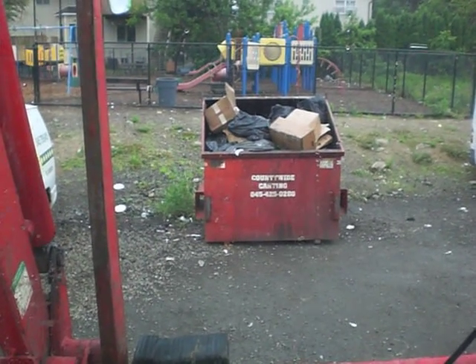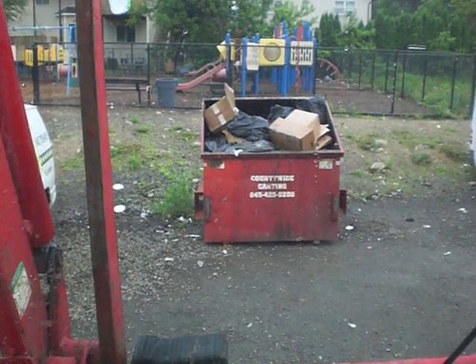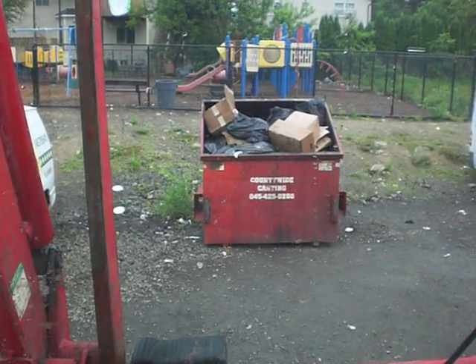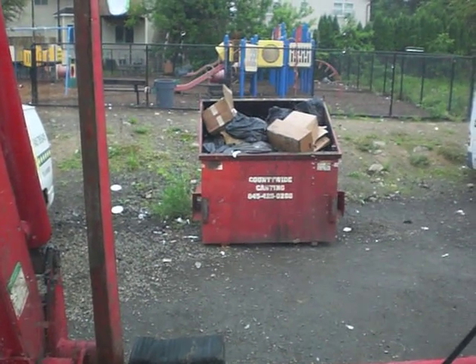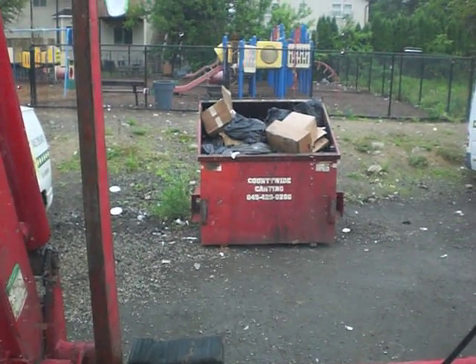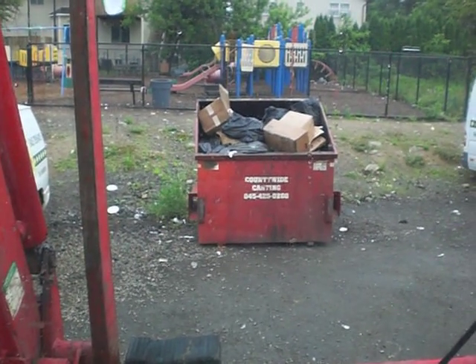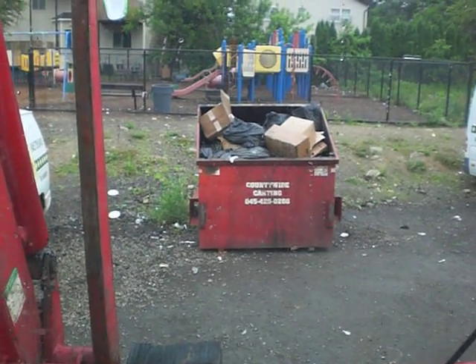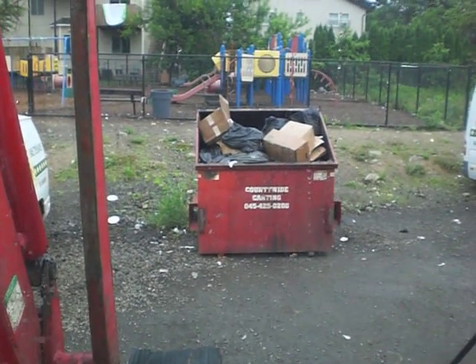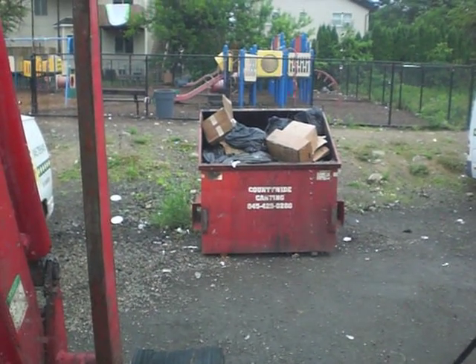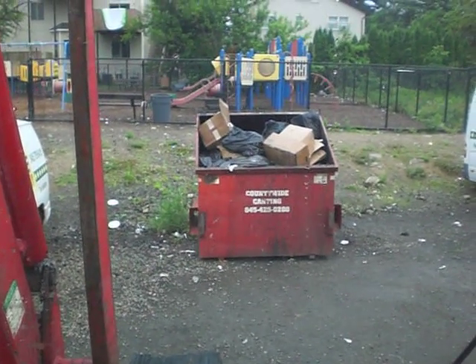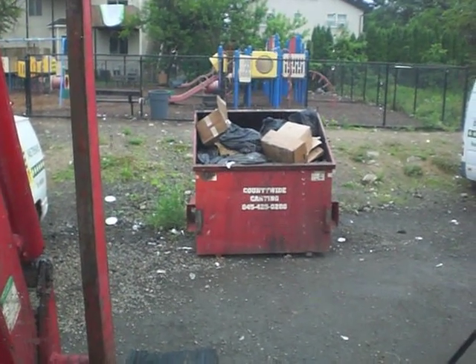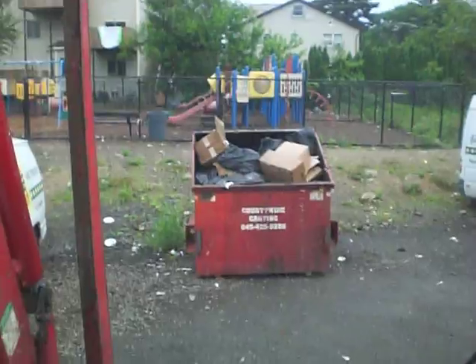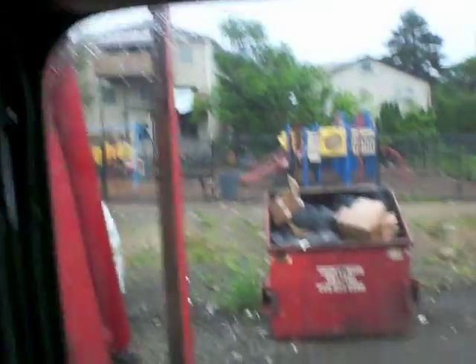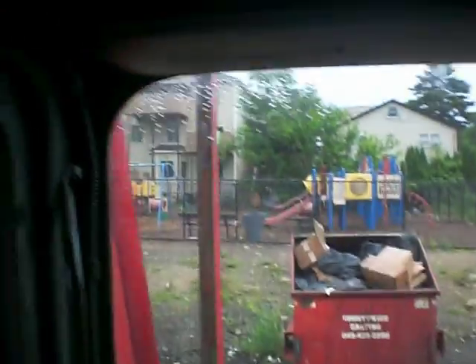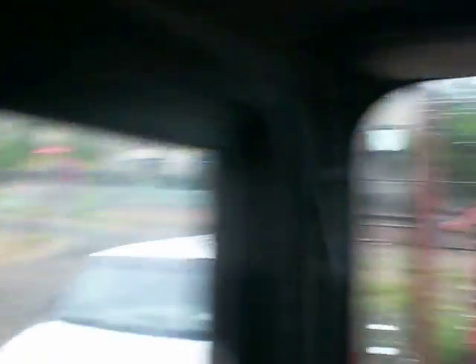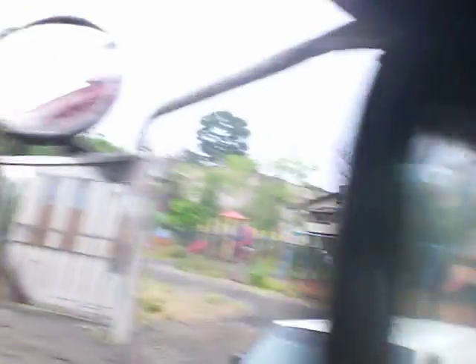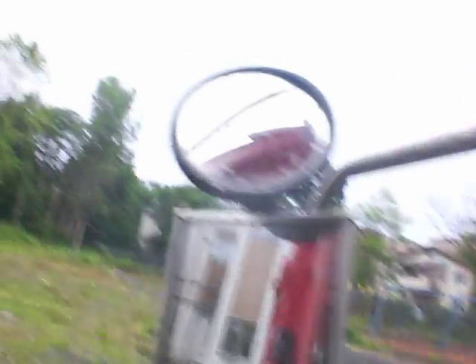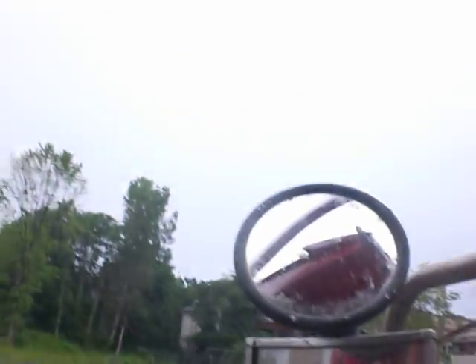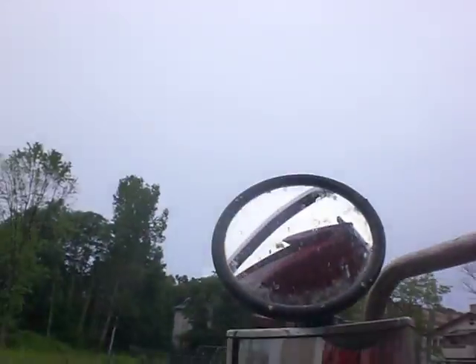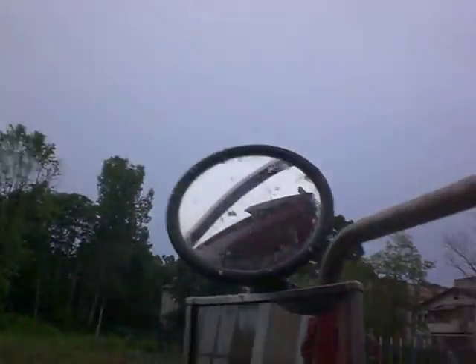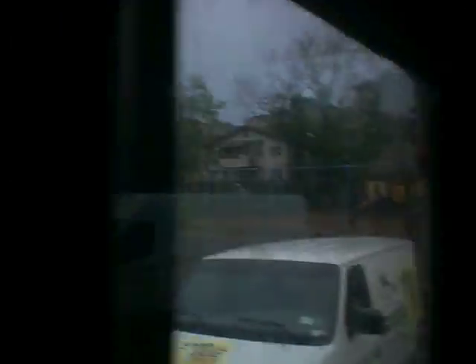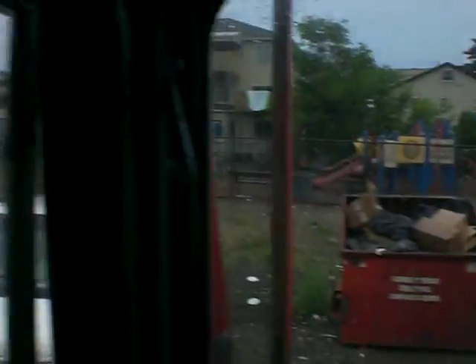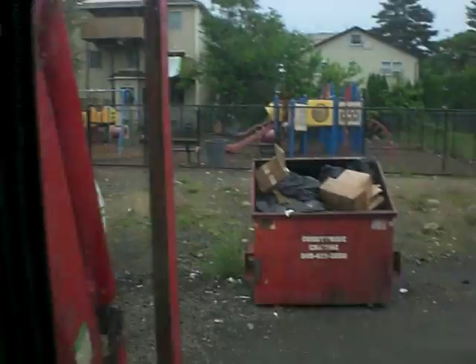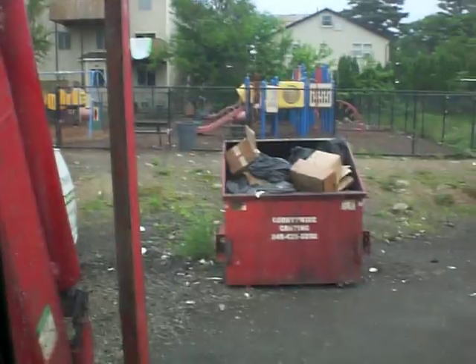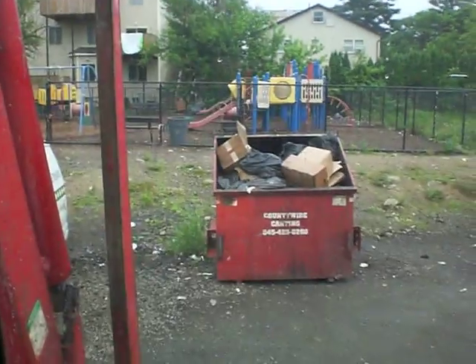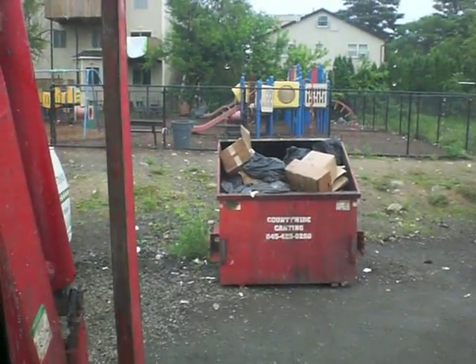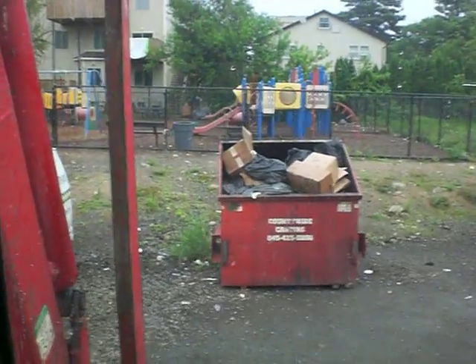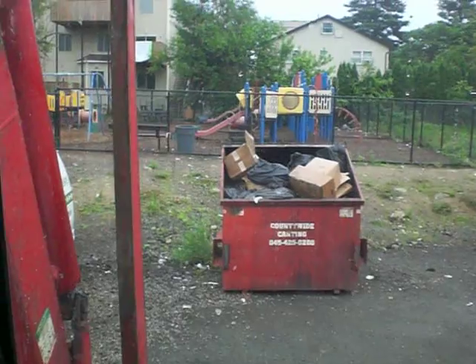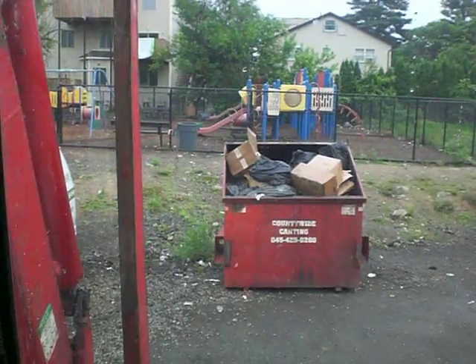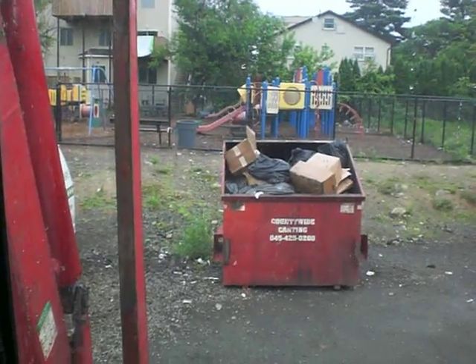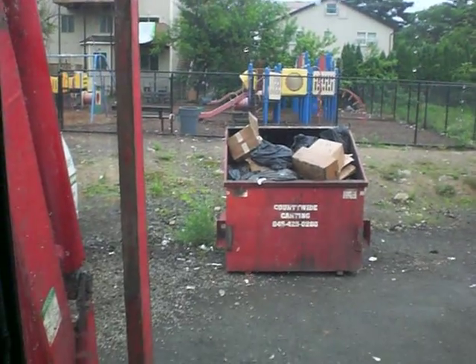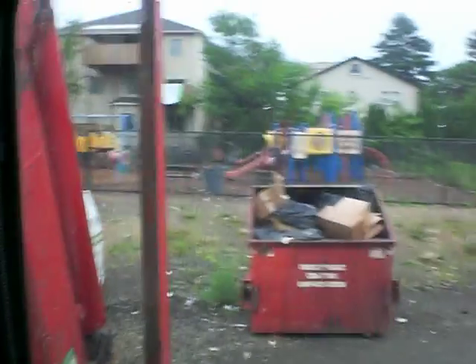Good morning folks. Thank you for joining me on this cloudy Monday morning, as you can see. I figured I would just show you one of our new trucks.